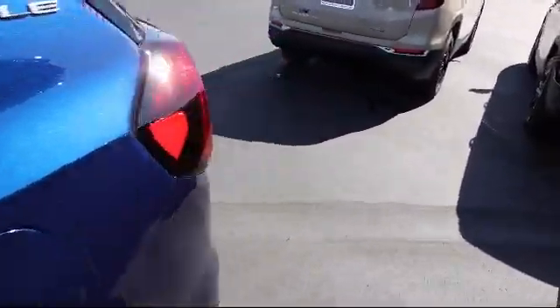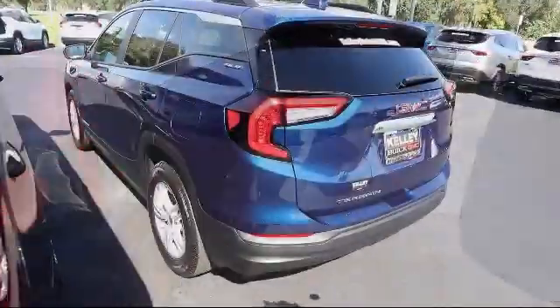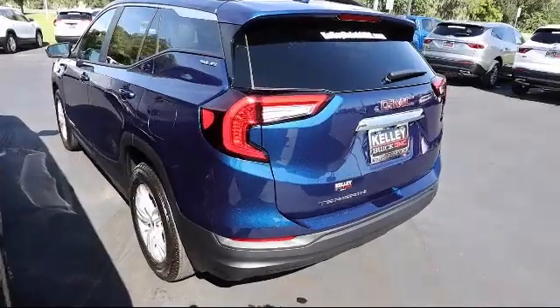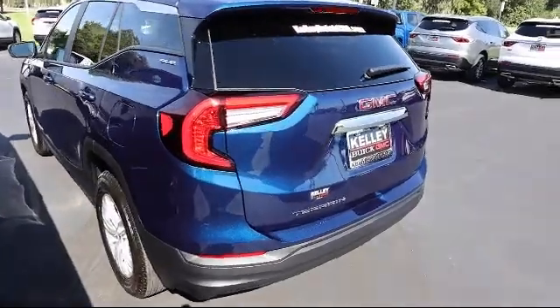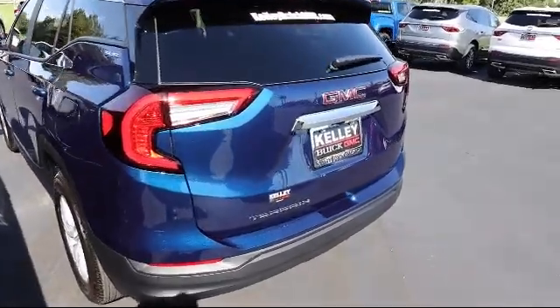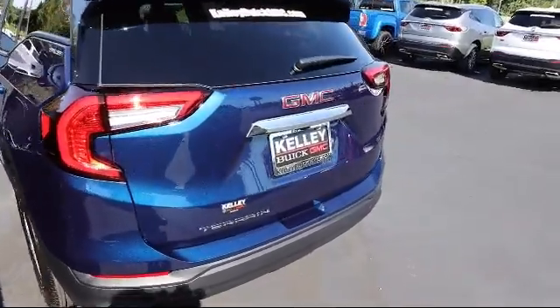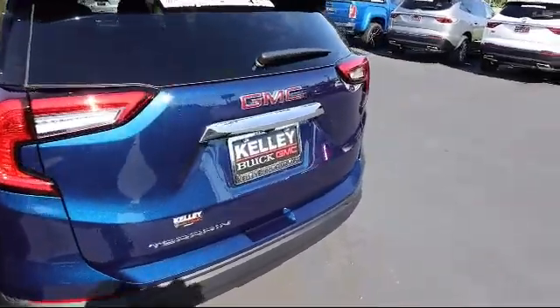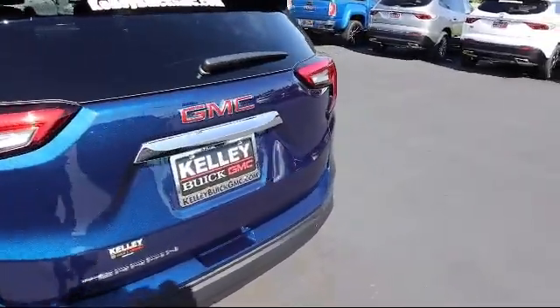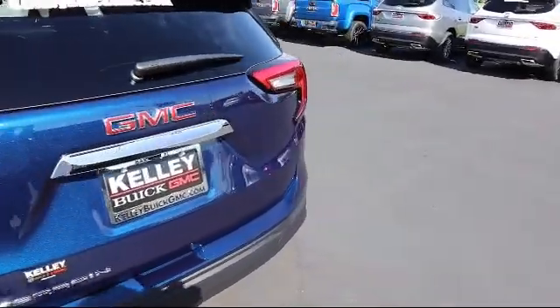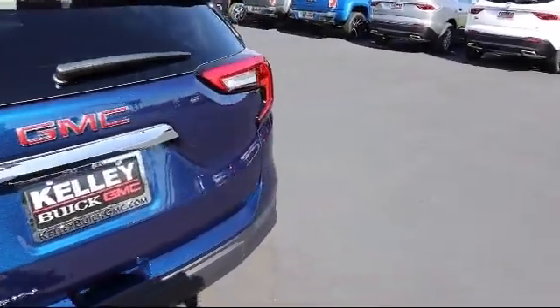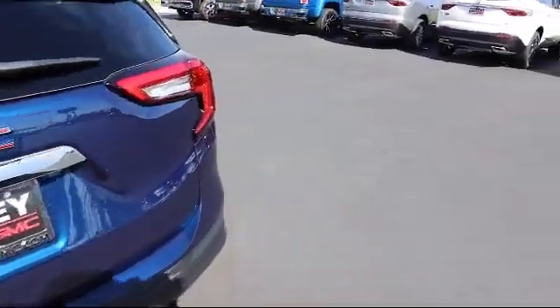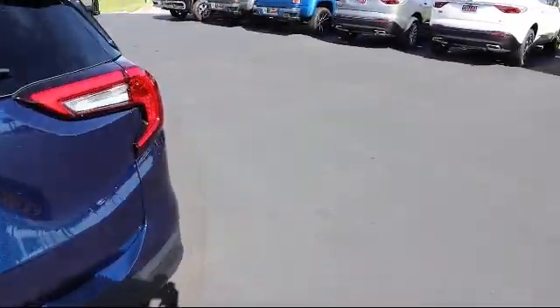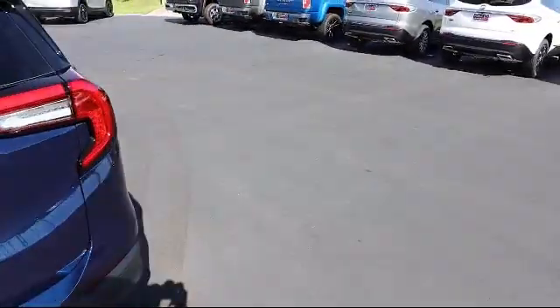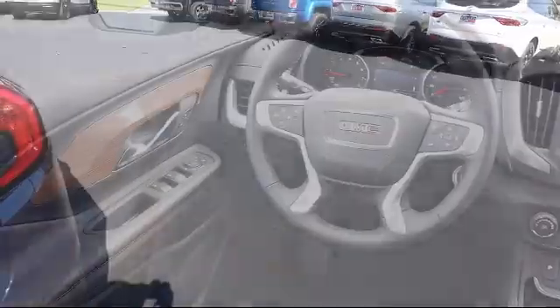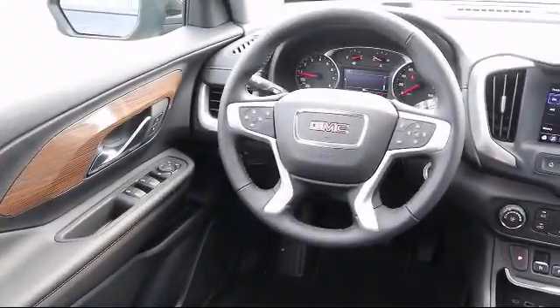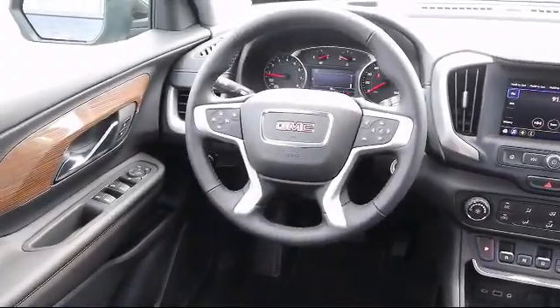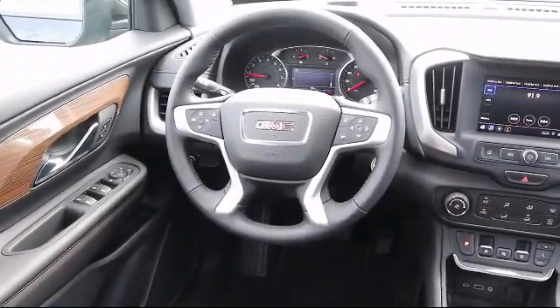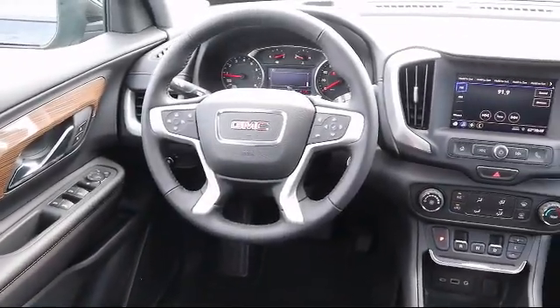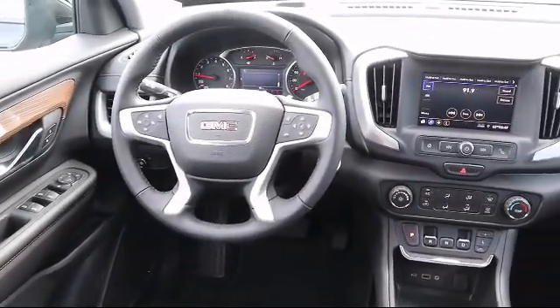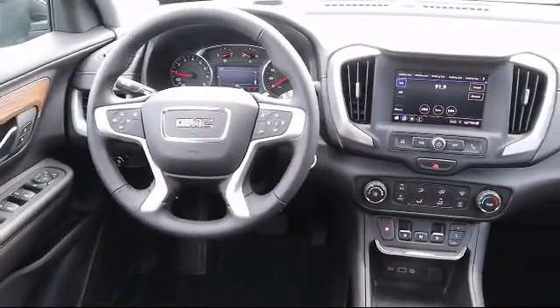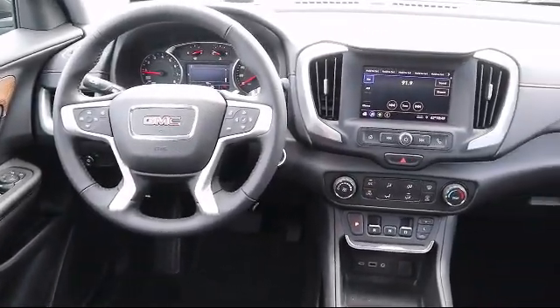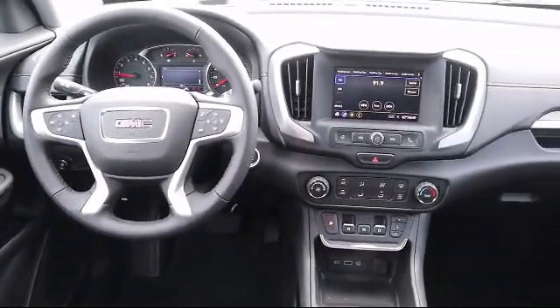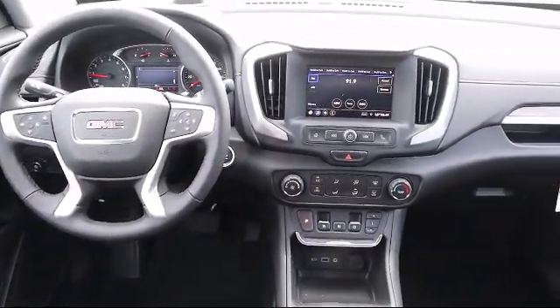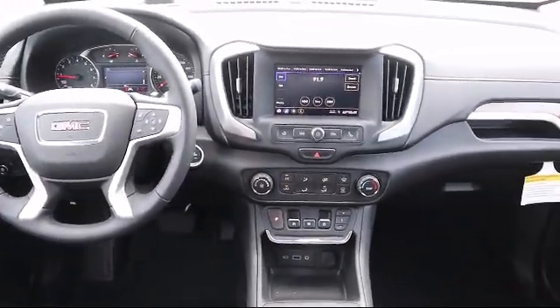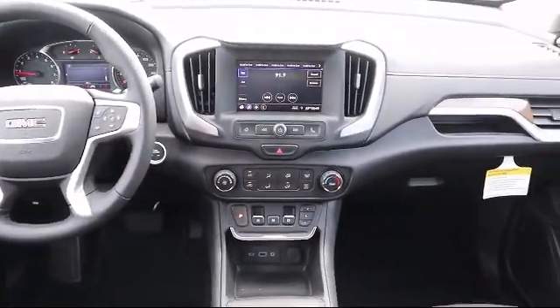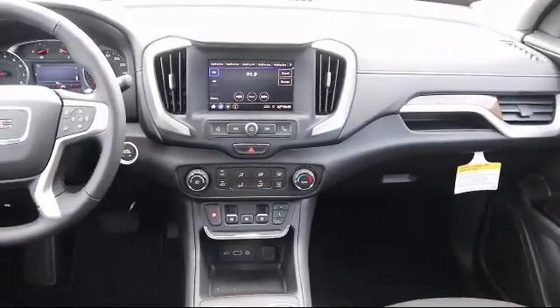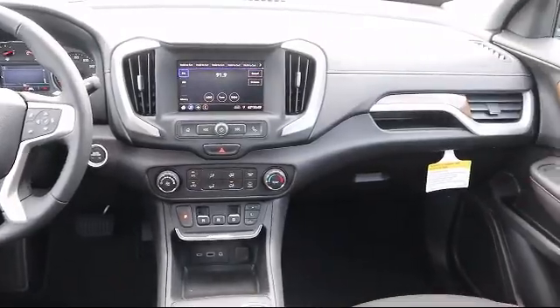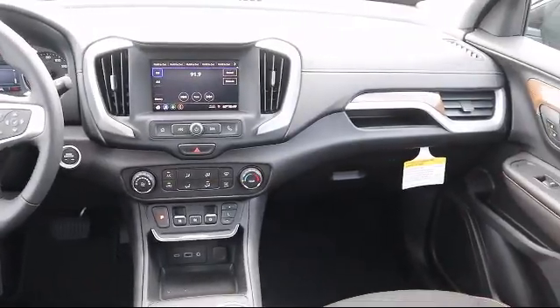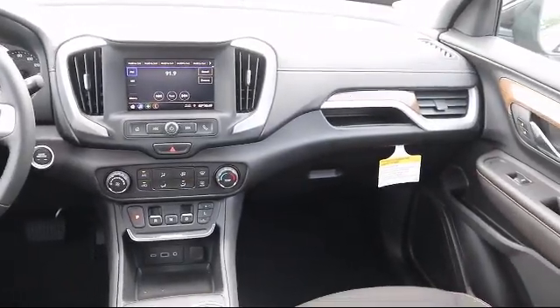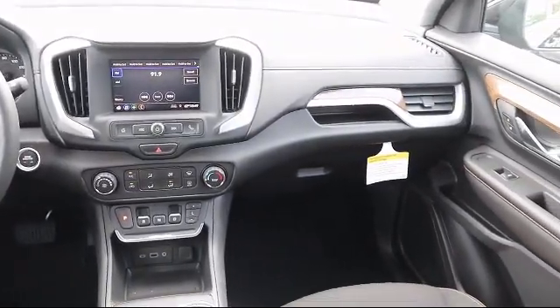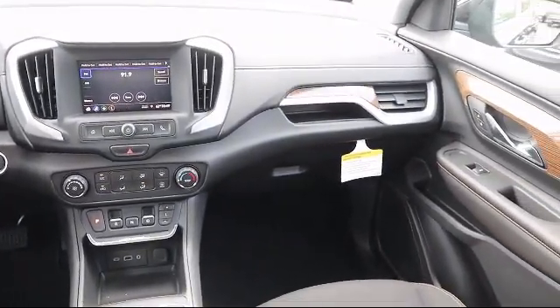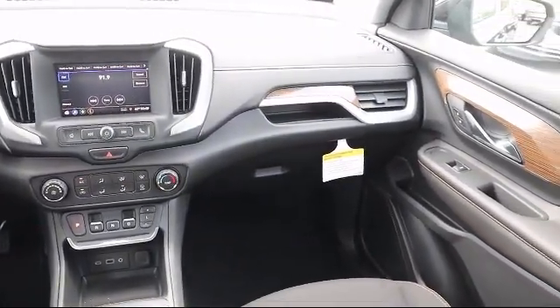Here at Kelly Buick GMC we have a friendly, reliable, and knowledgeable staff who will help you drive home in the vehicle that's just right for you. We are your premier Tampa GMC and Buick dealer, and we can boast this because of our commitment to excellence in serving our customers.